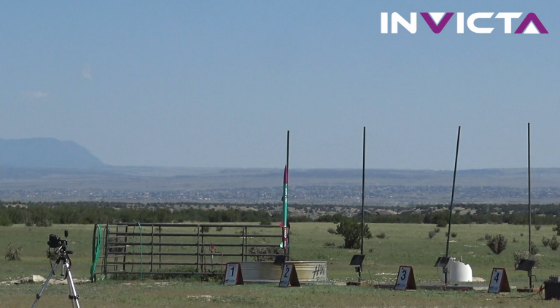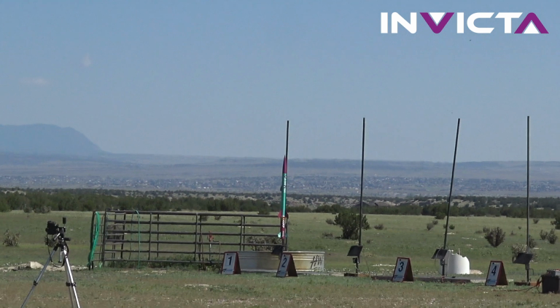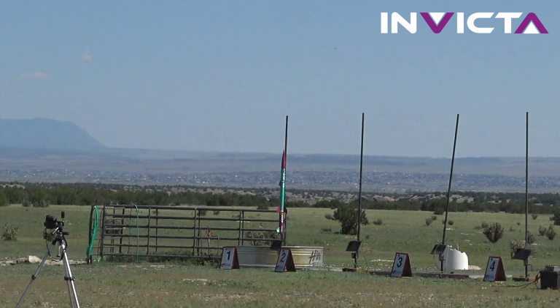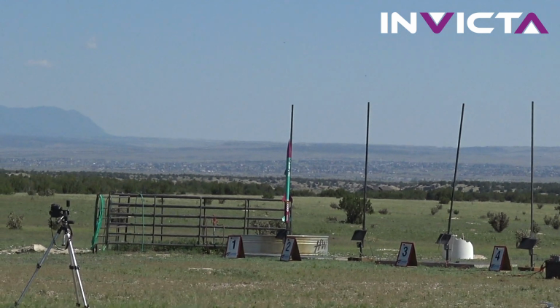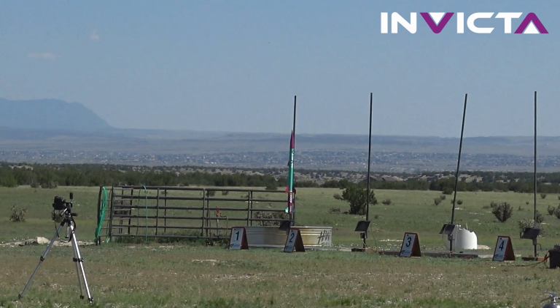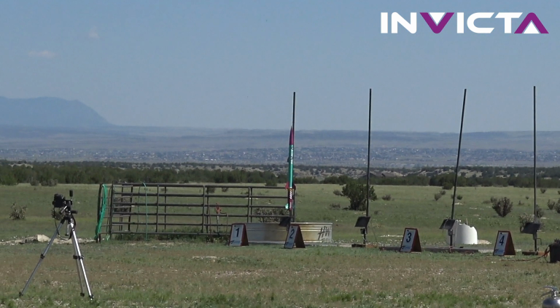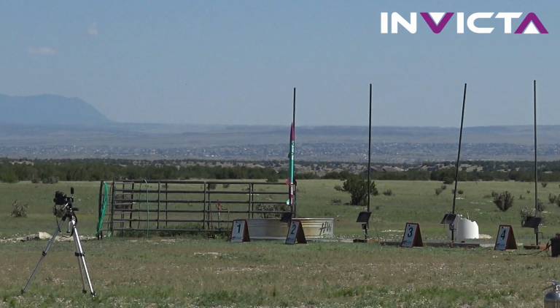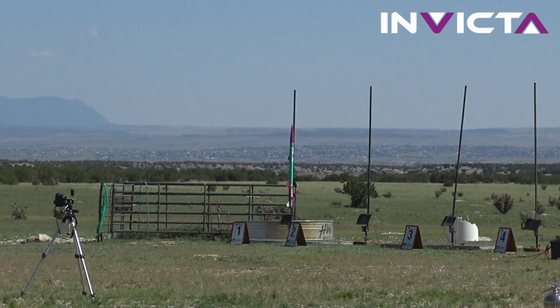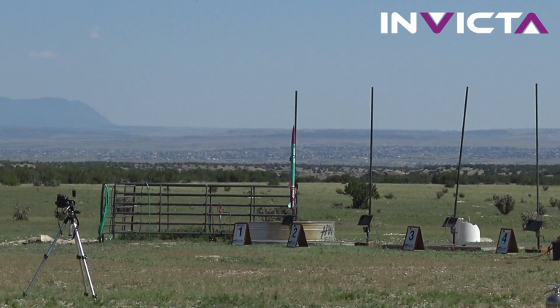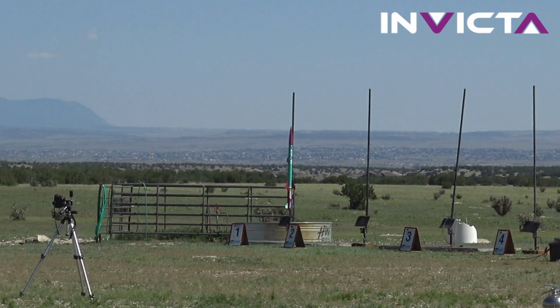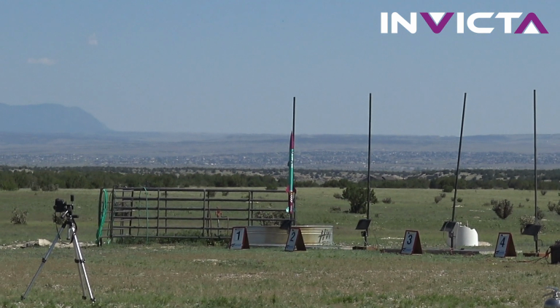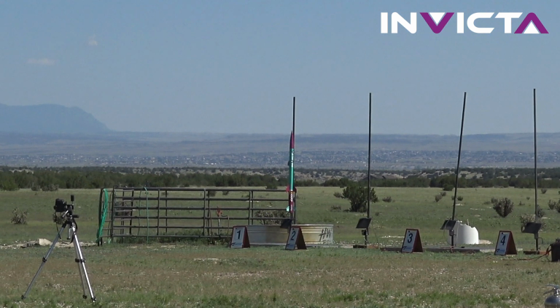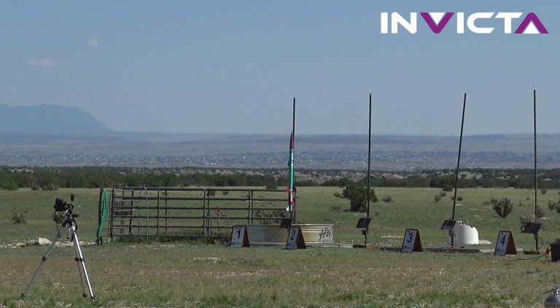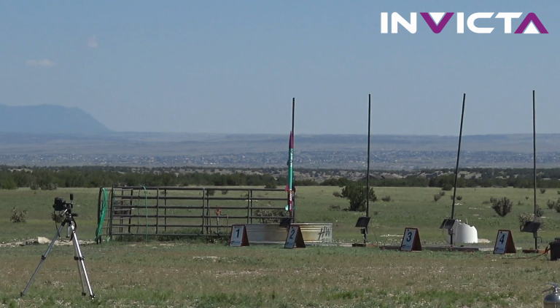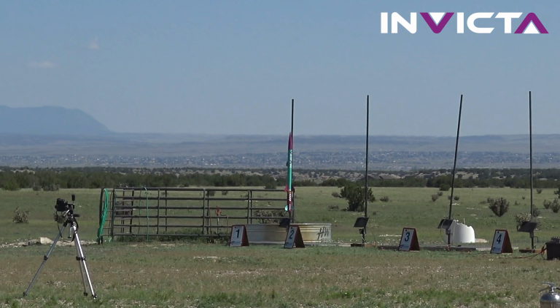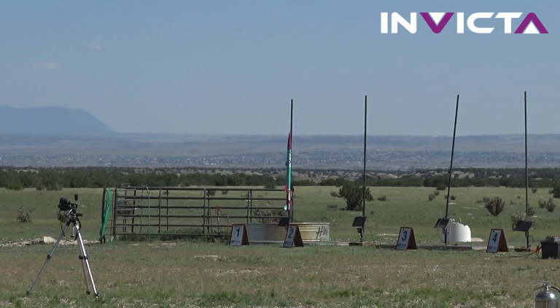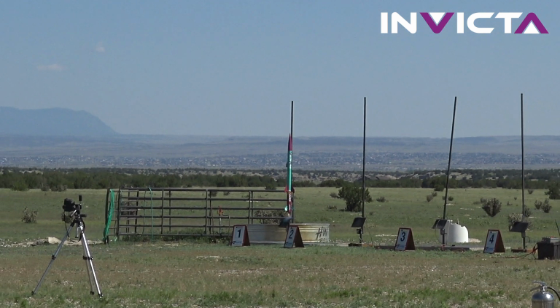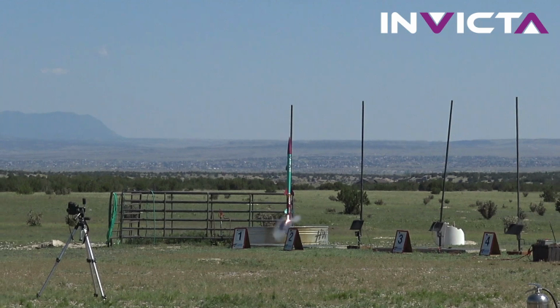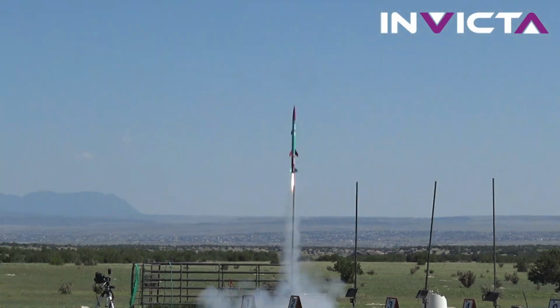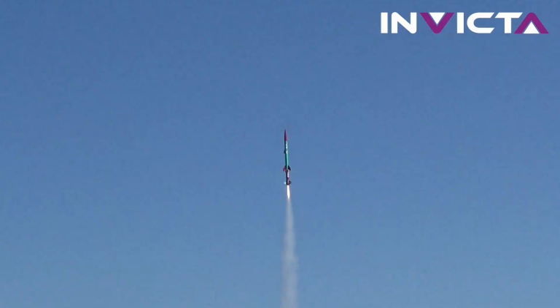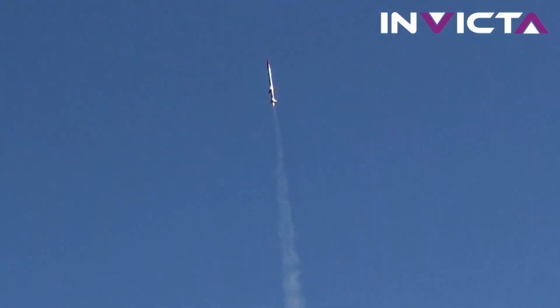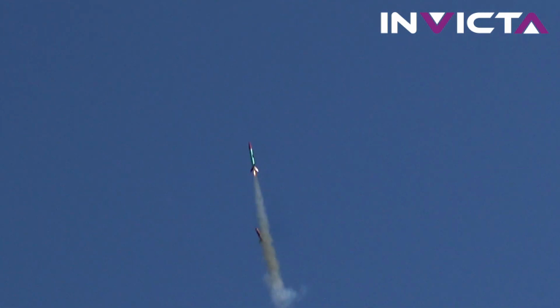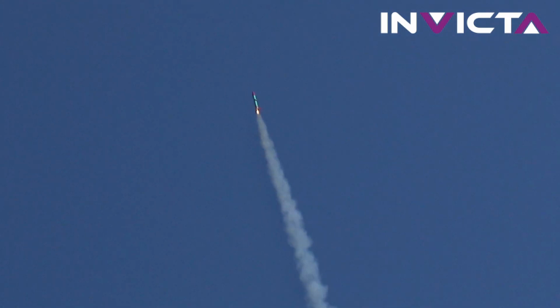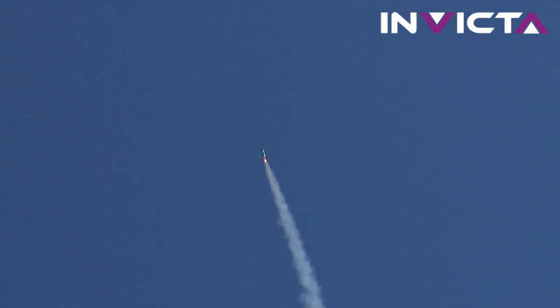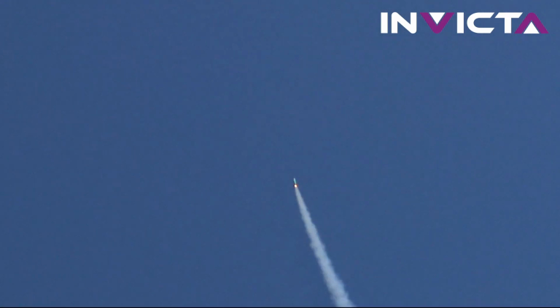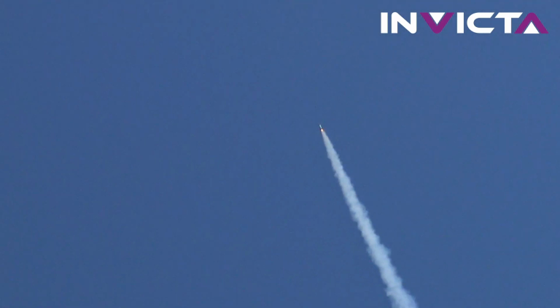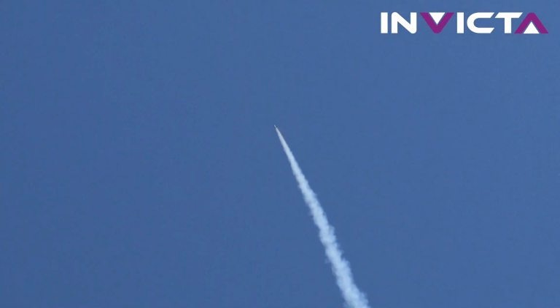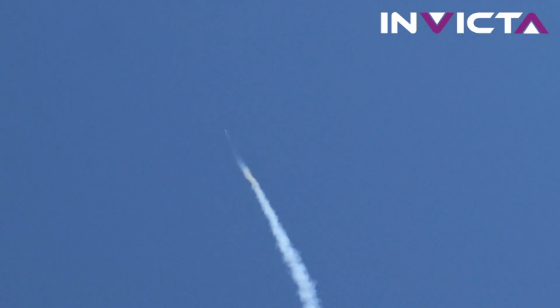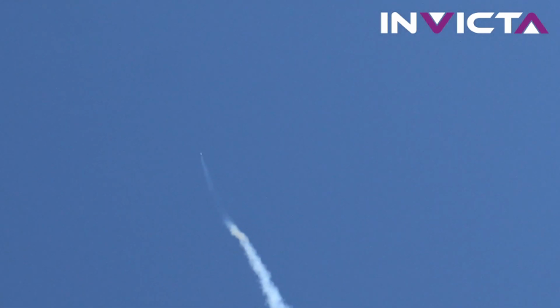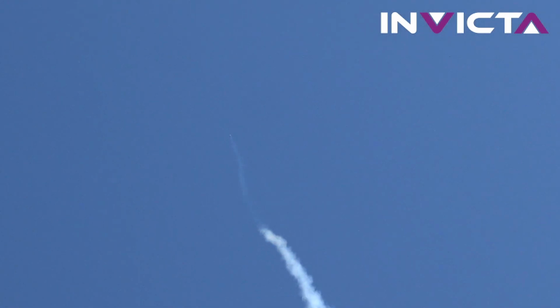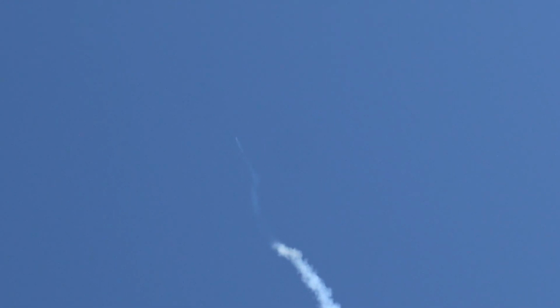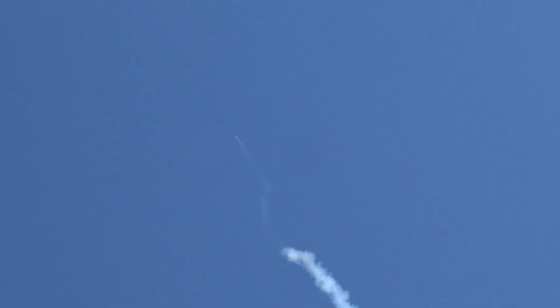Going in five, four, three, two, one, launch. Good state, Nick.